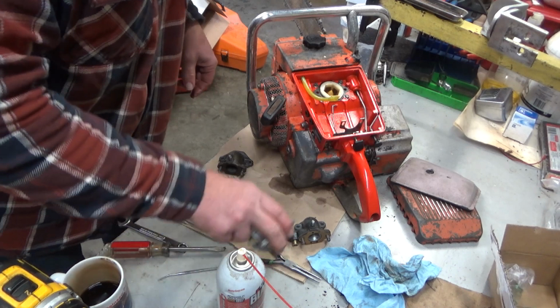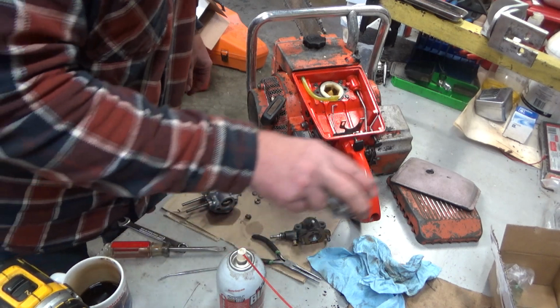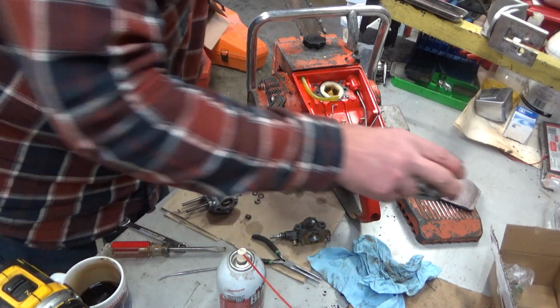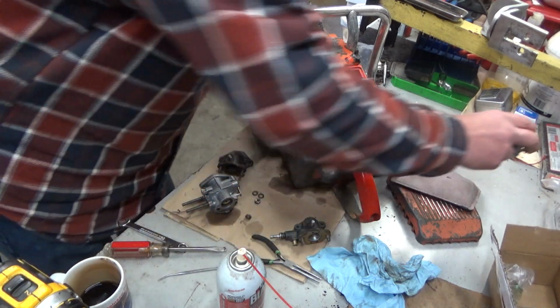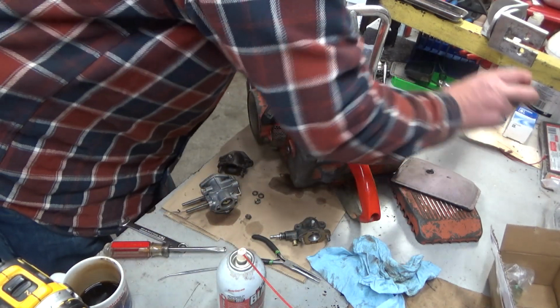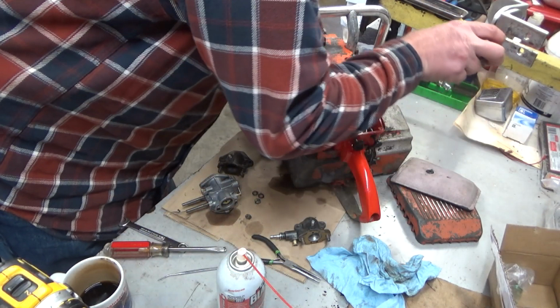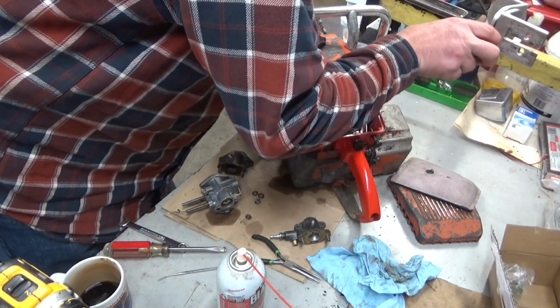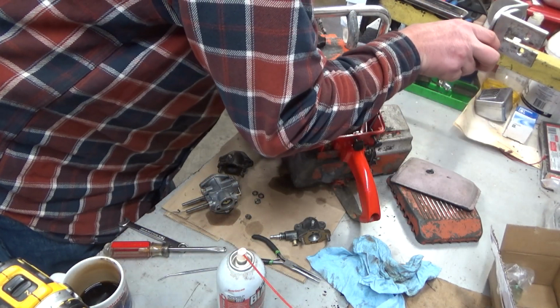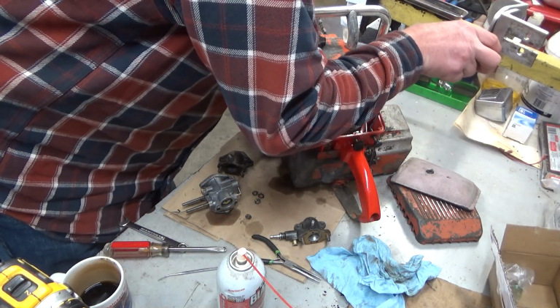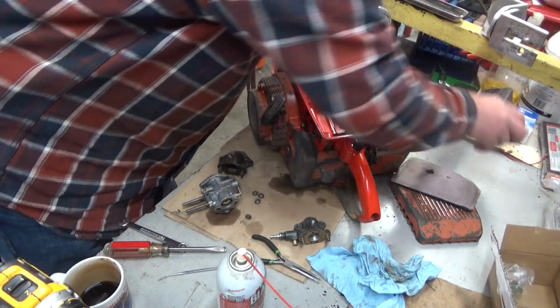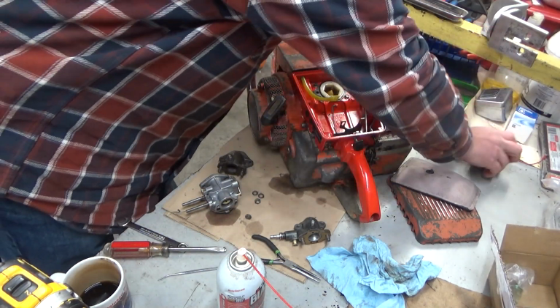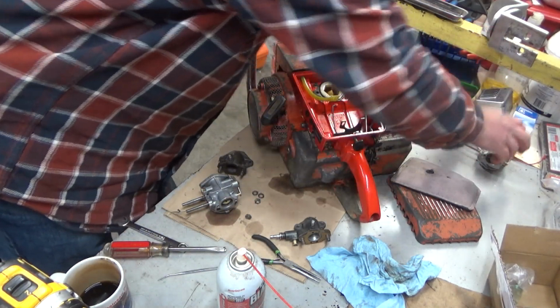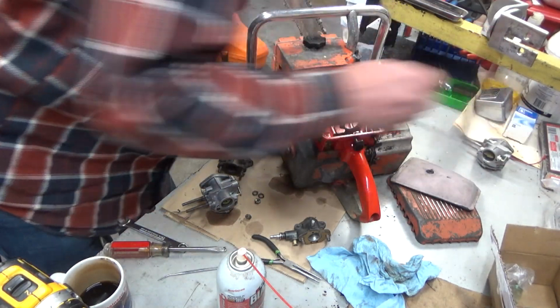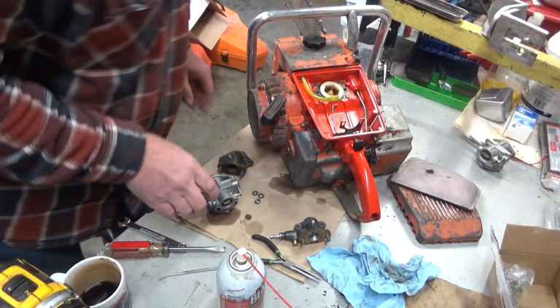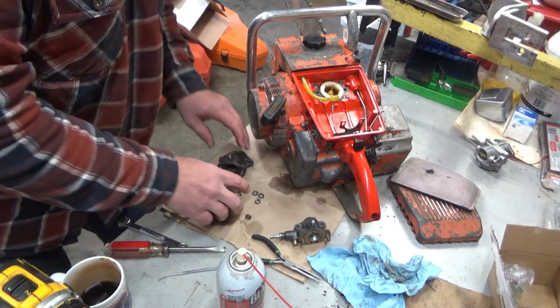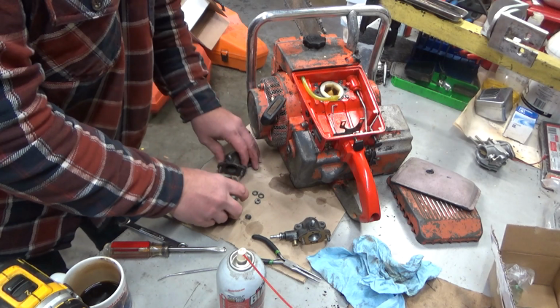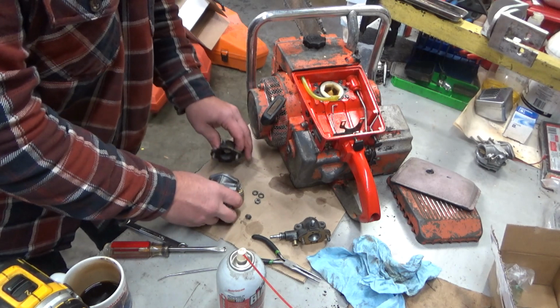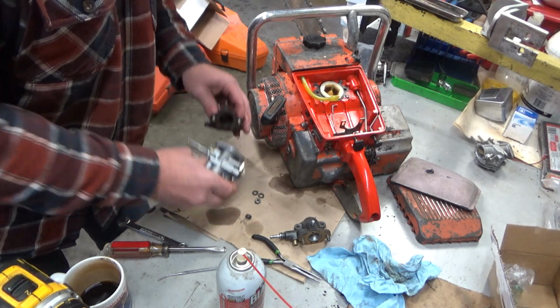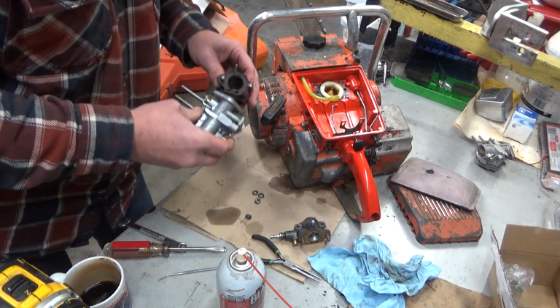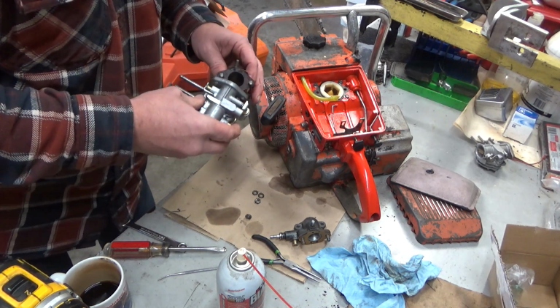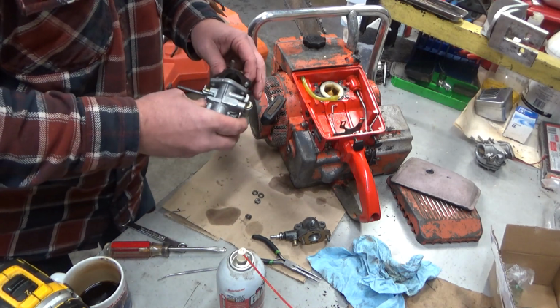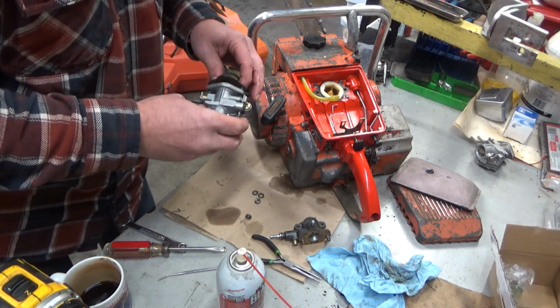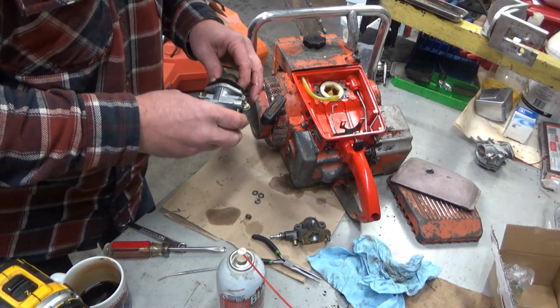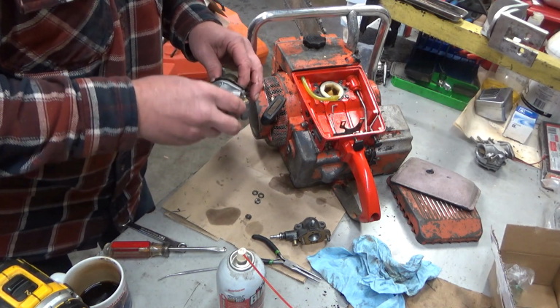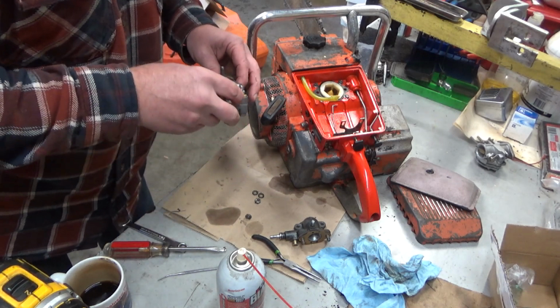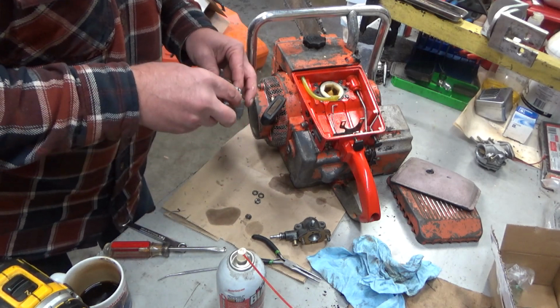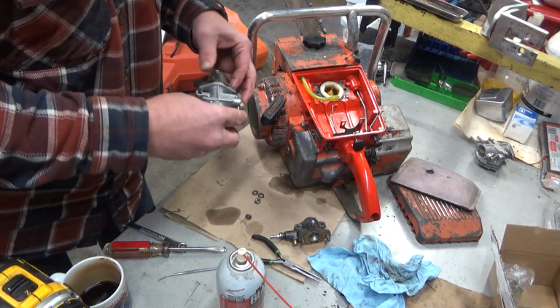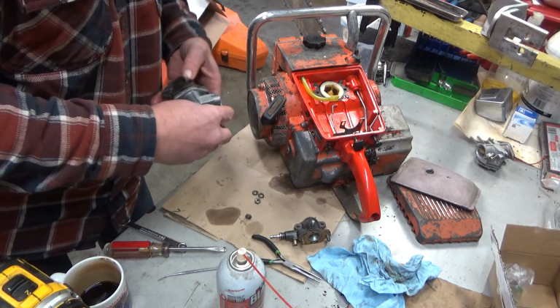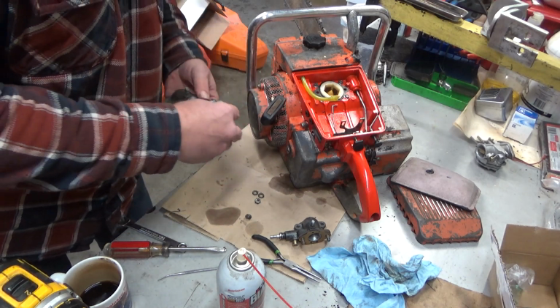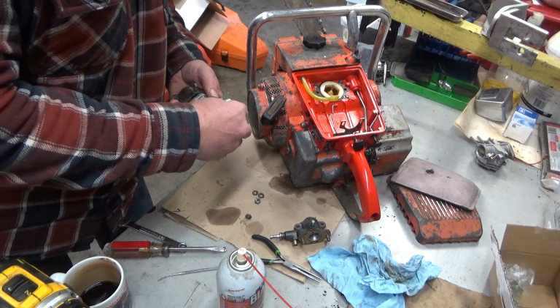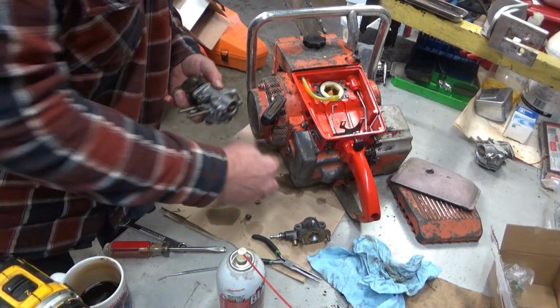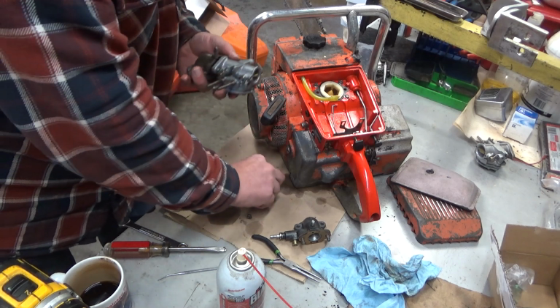That's my 273A. This is Al's 222. Just going to bolt that right up if we can.